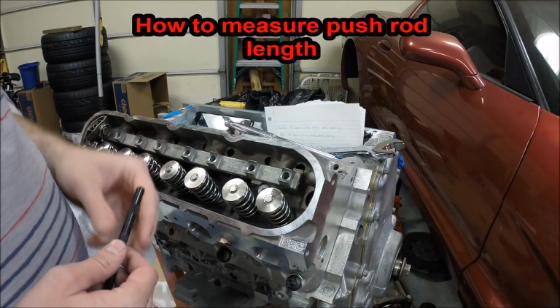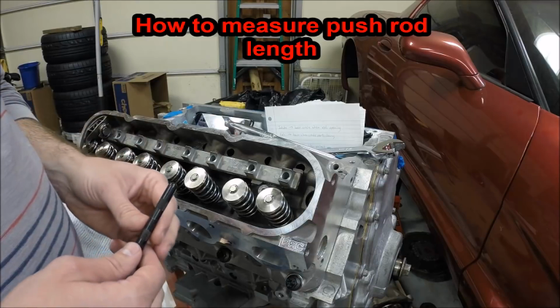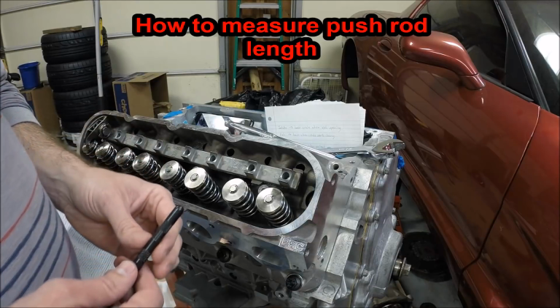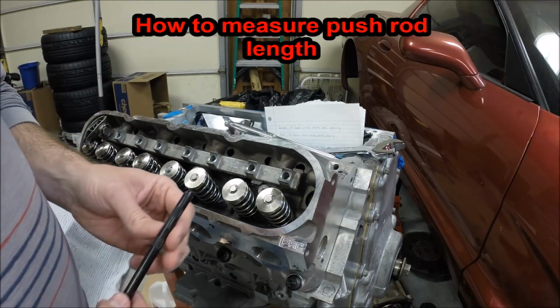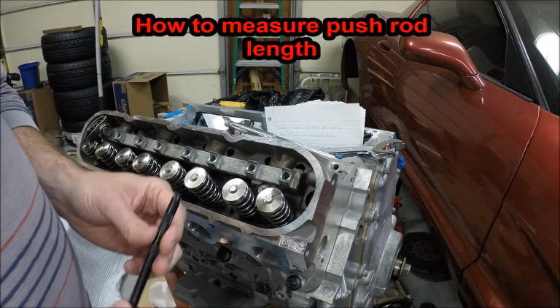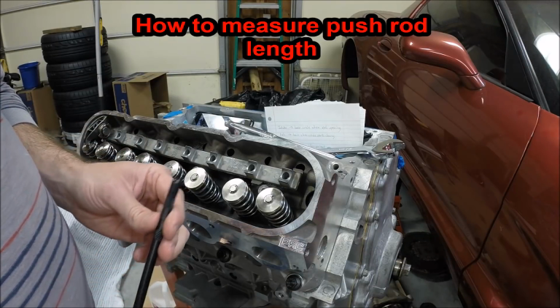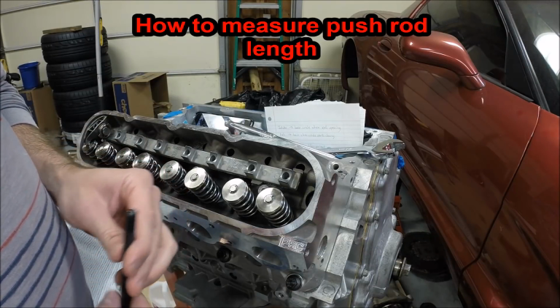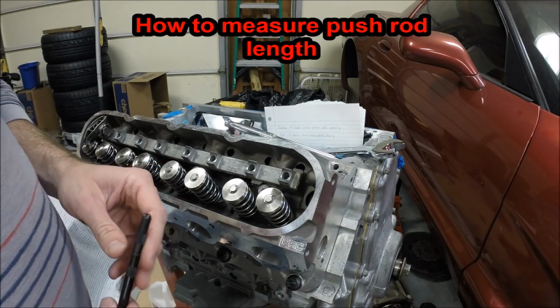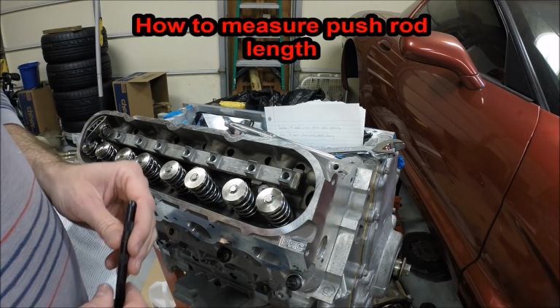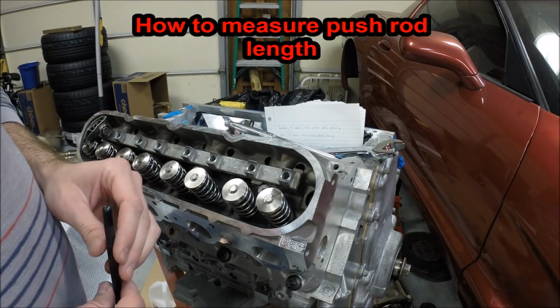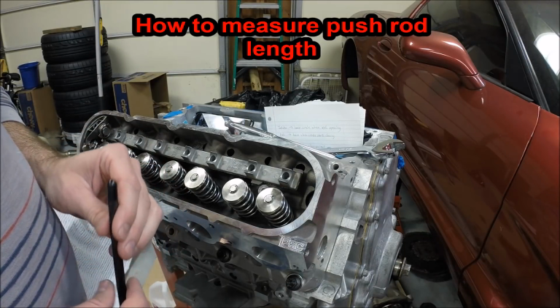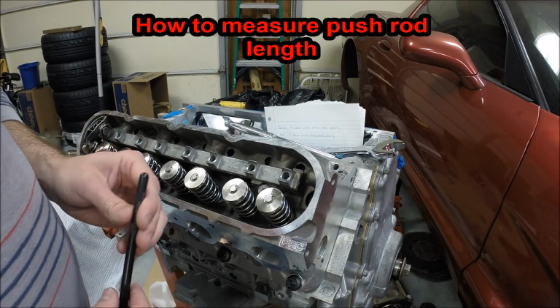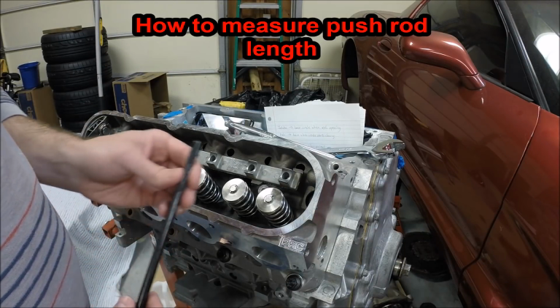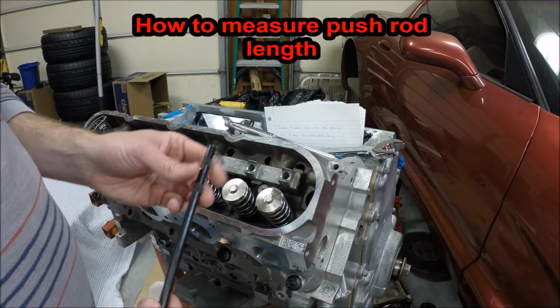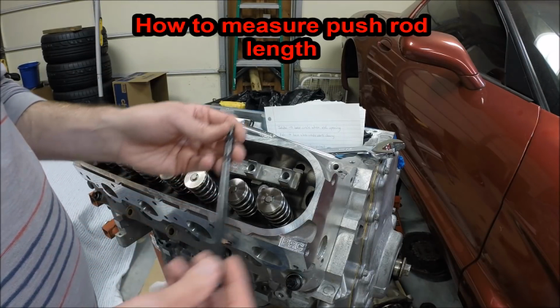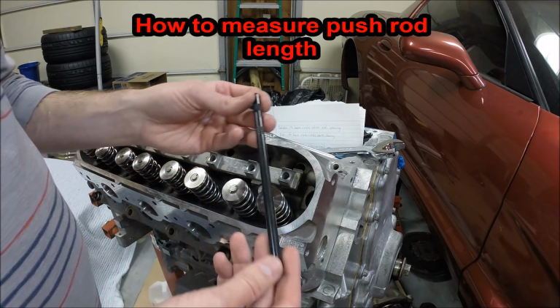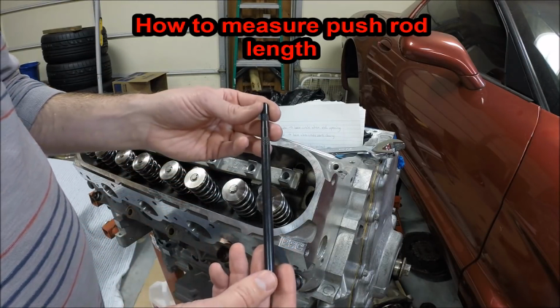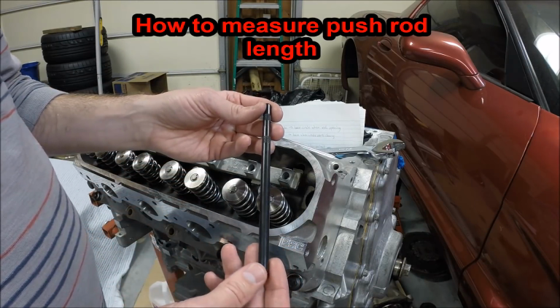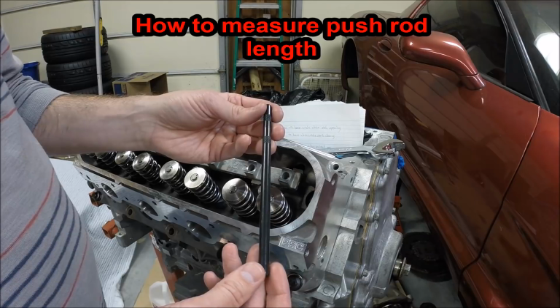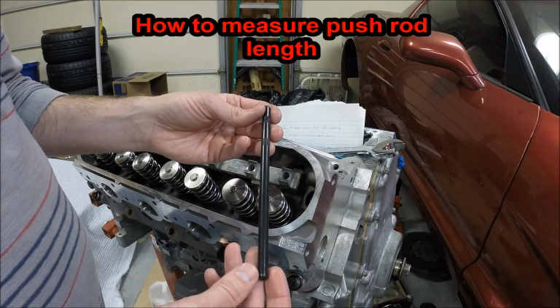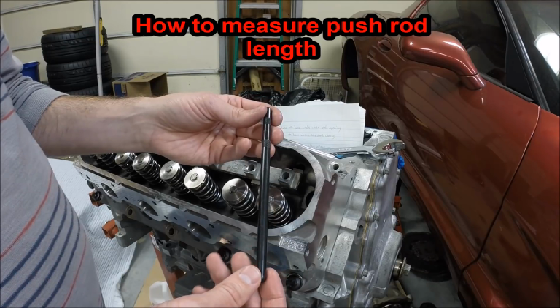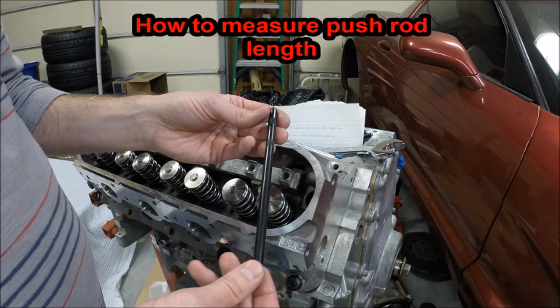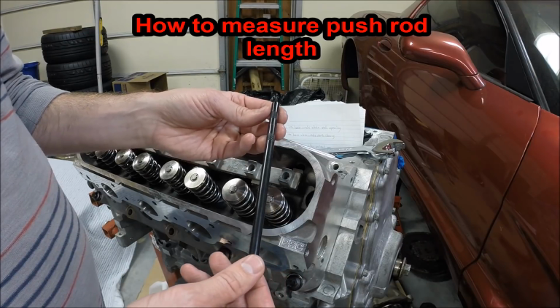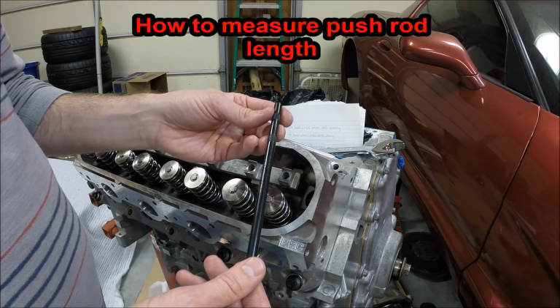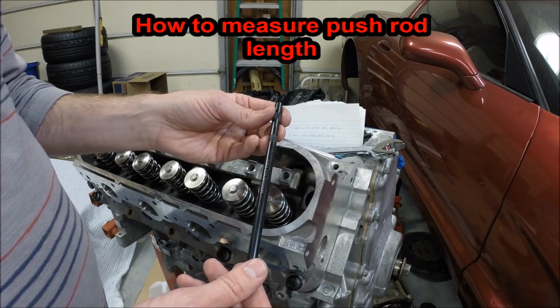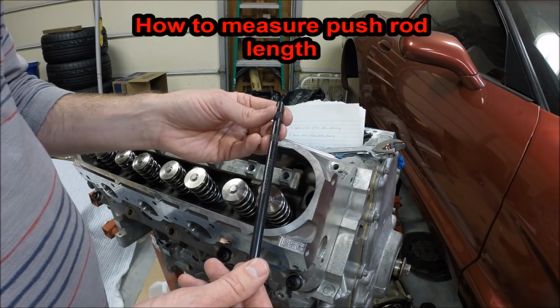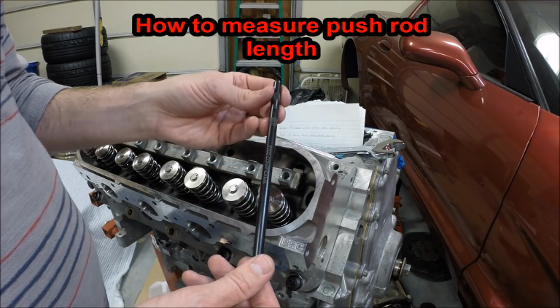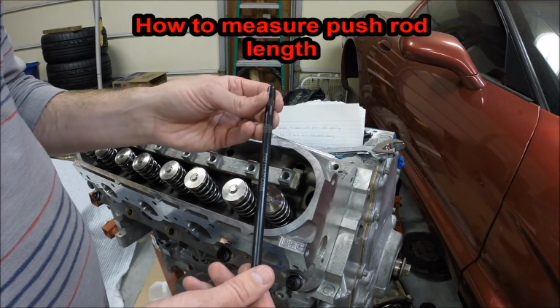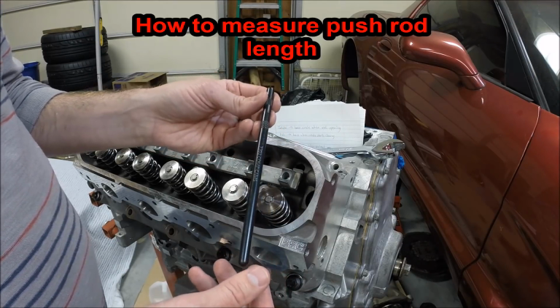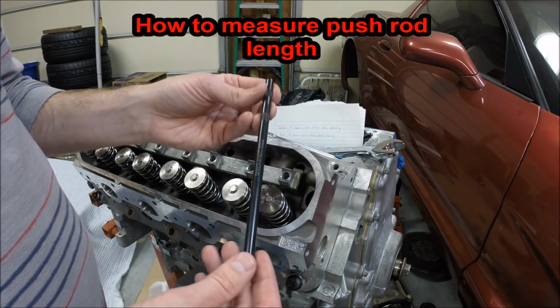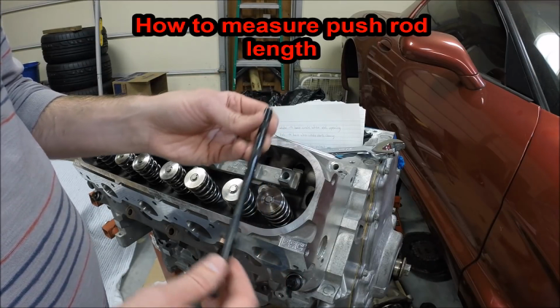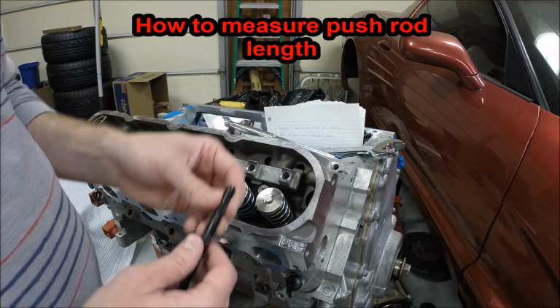Hey guys, thanks for tuning in to another edition of Scruff's Garage. Today we're going to be talking about measuring for the proper length push rods.